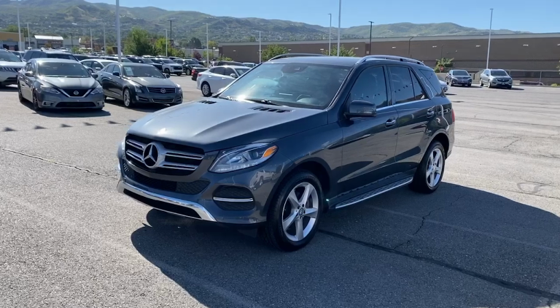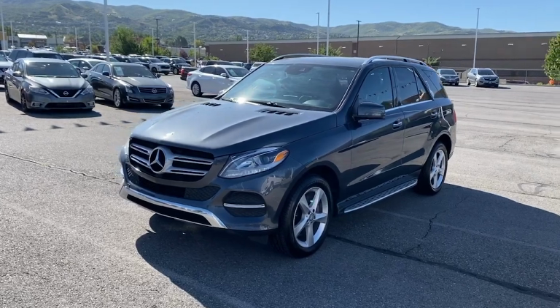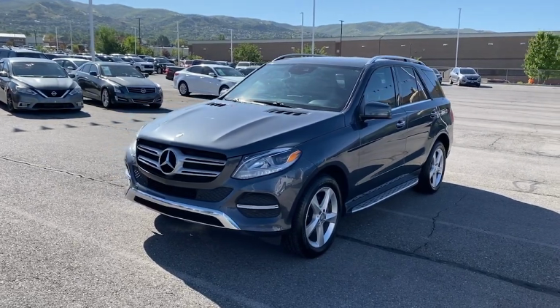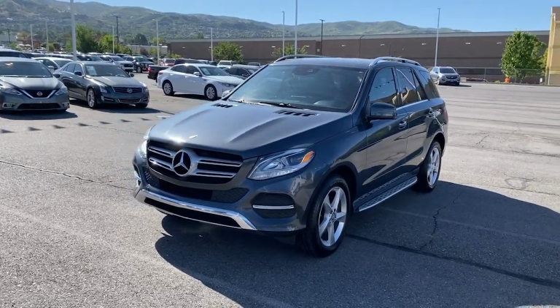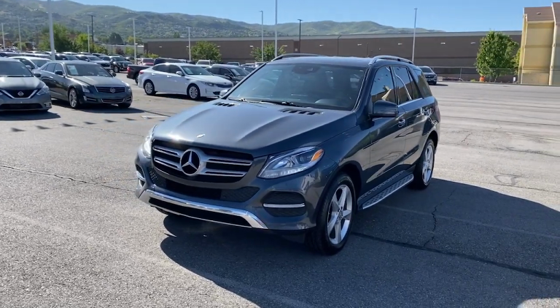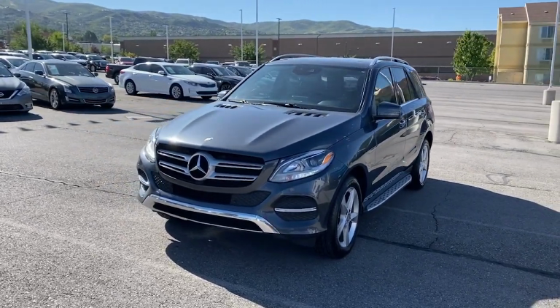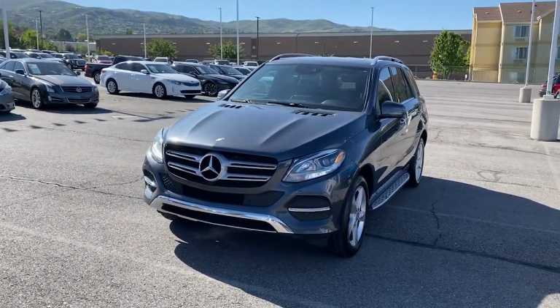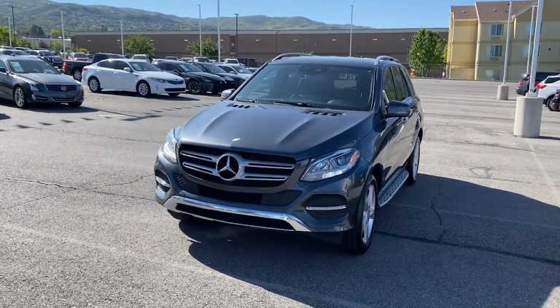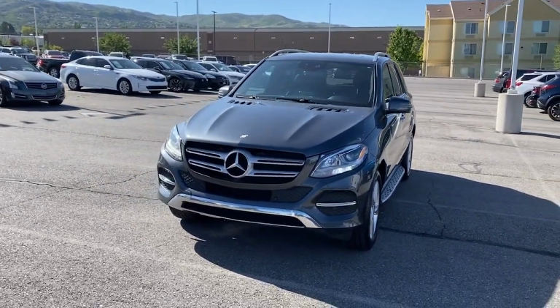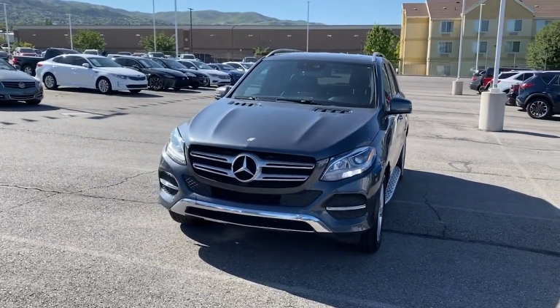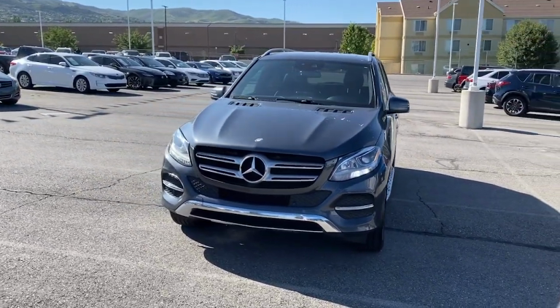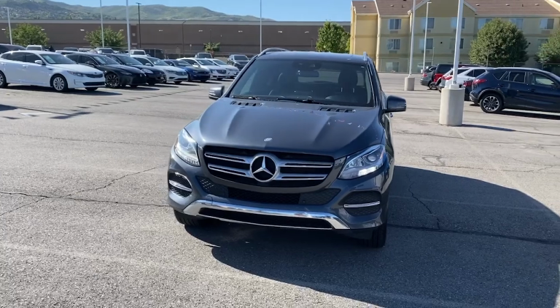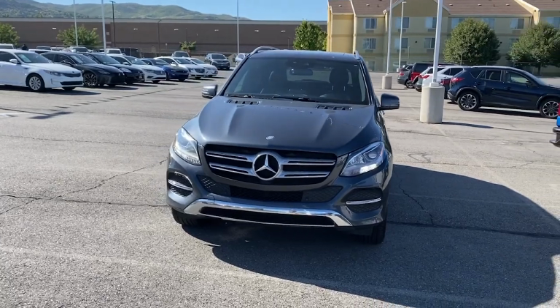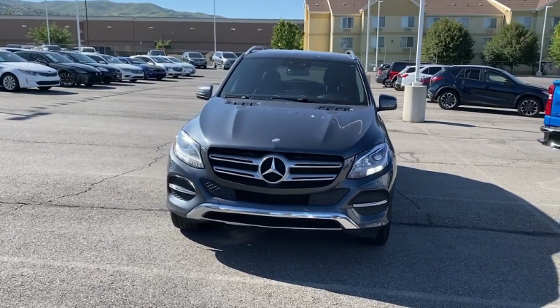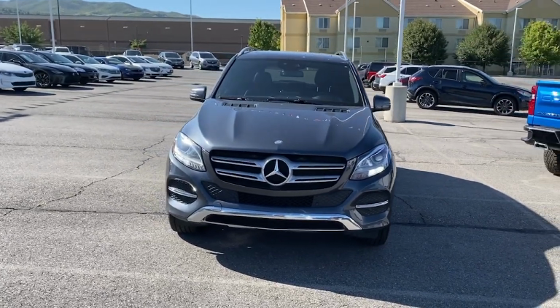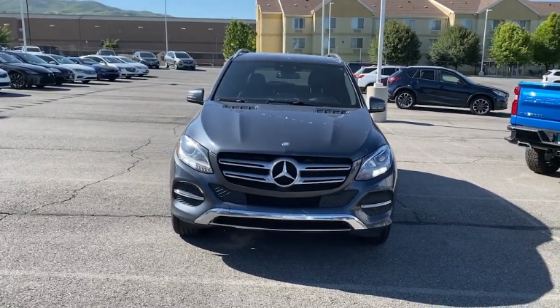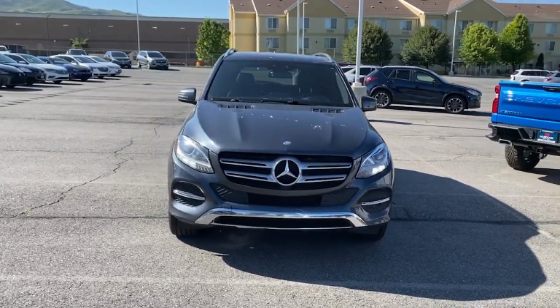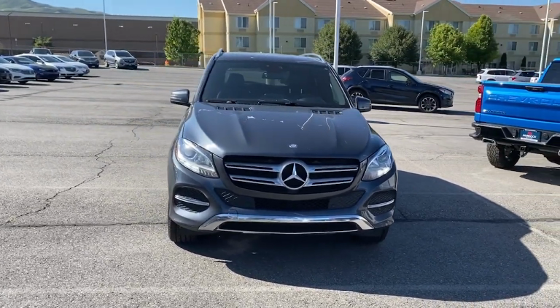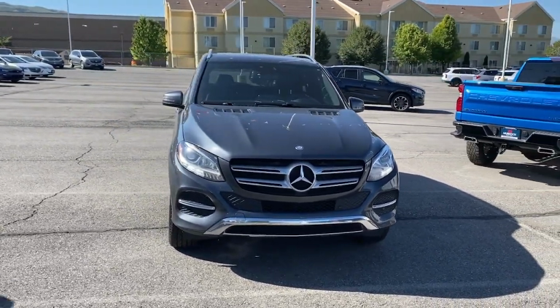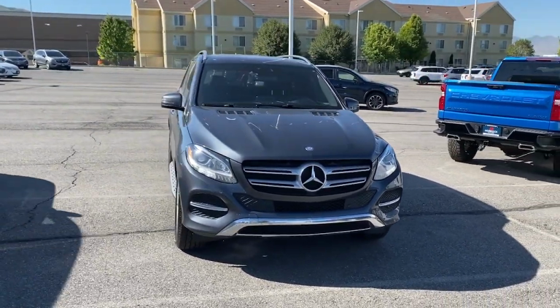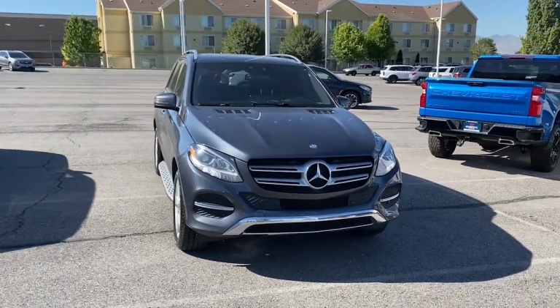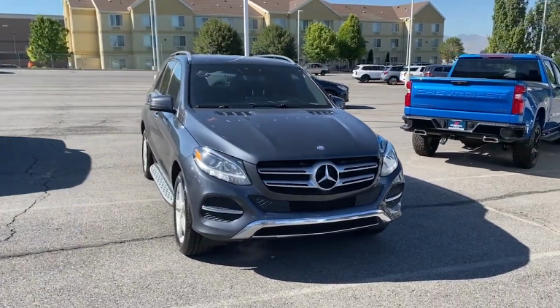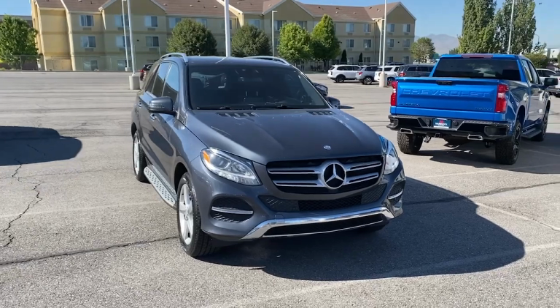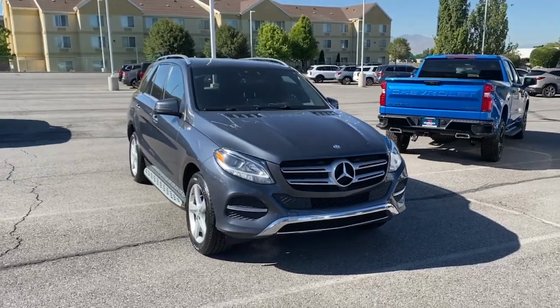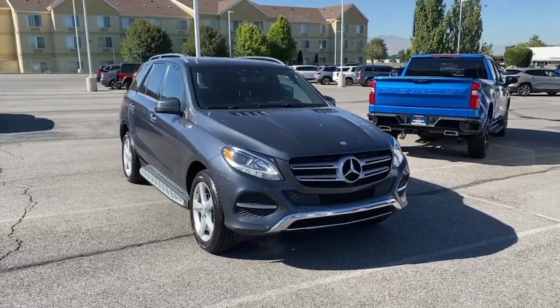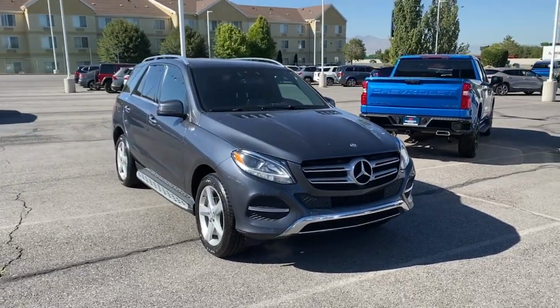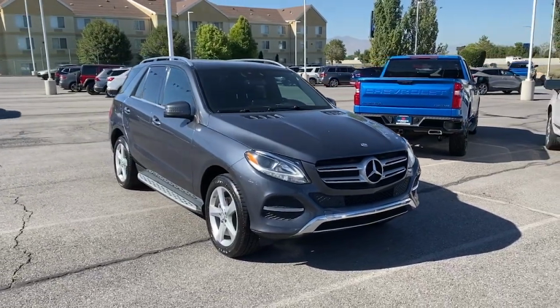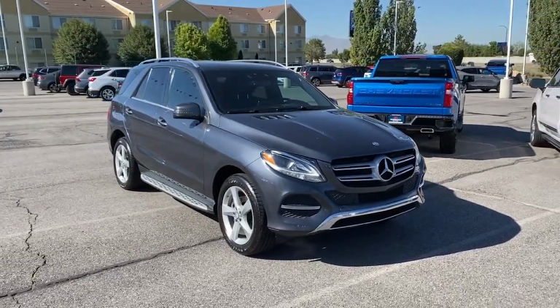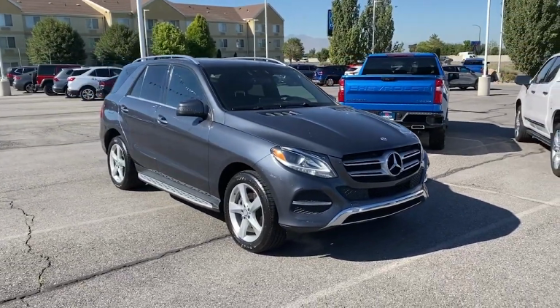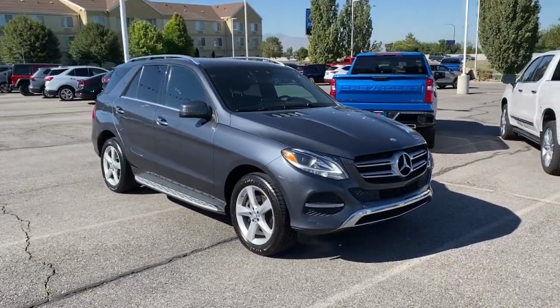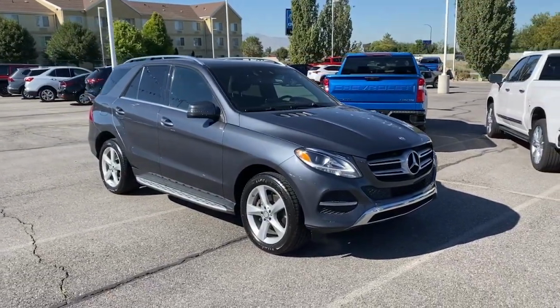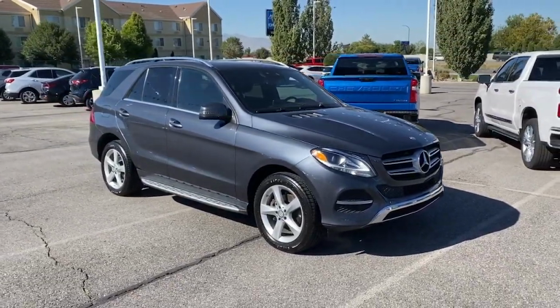Go home happy with the 2016 Mercedes-Benz GLE. This vehicle is an outstanding buy with fewer than 110,000 miles on the odometer. Take a closer look at this sleek, muscular GLE.